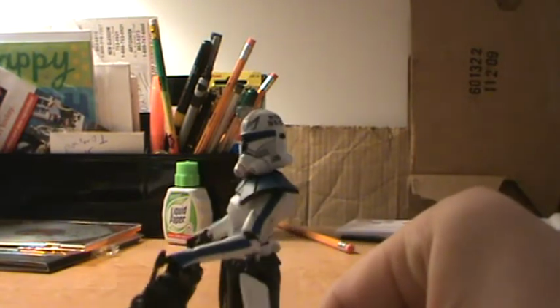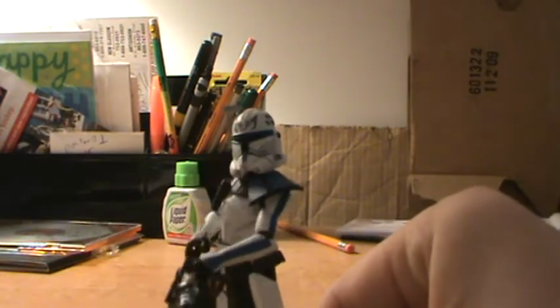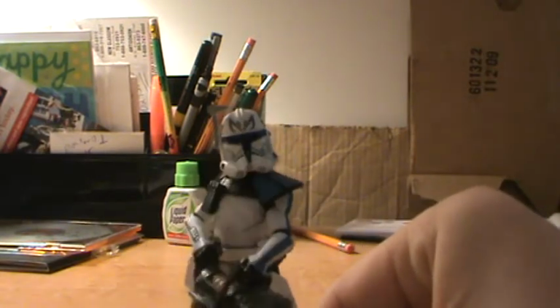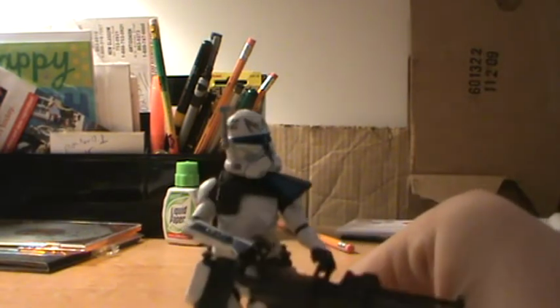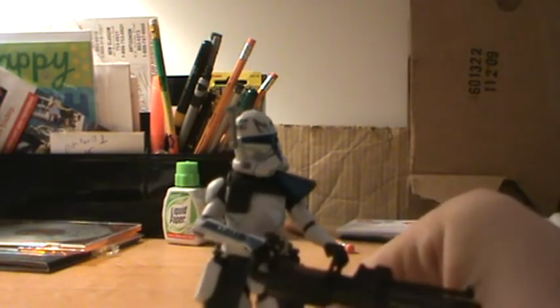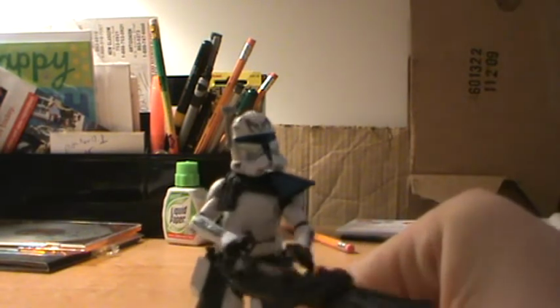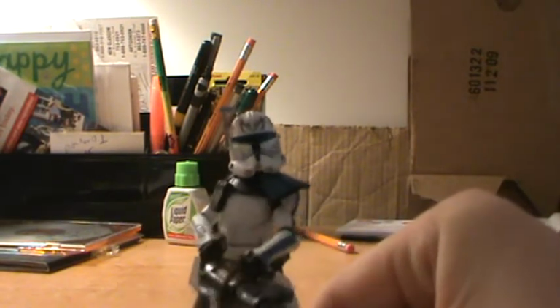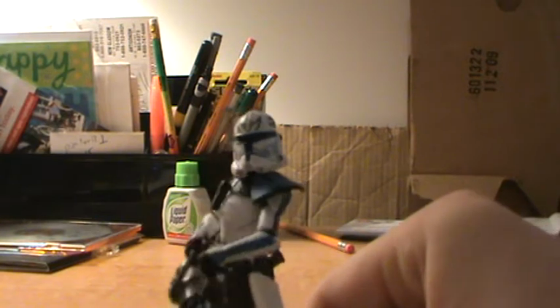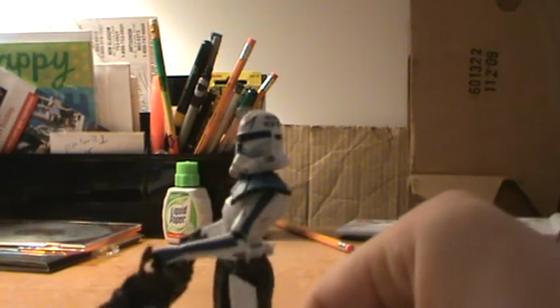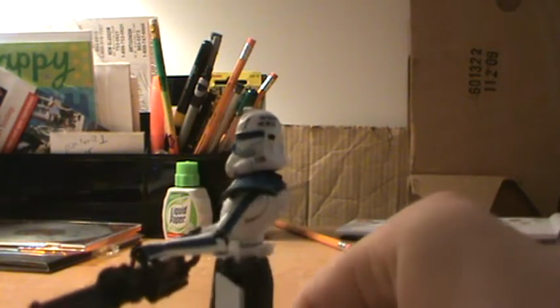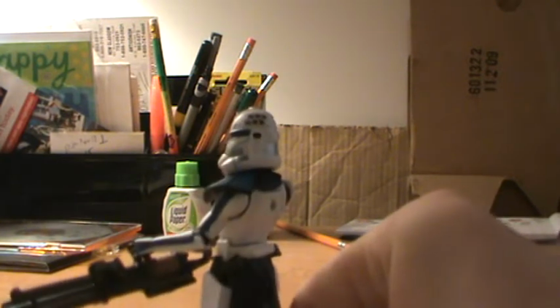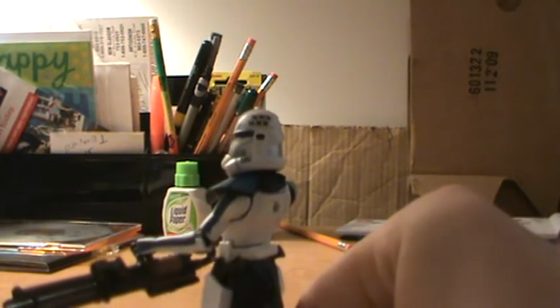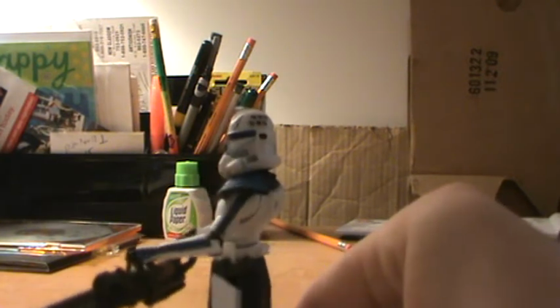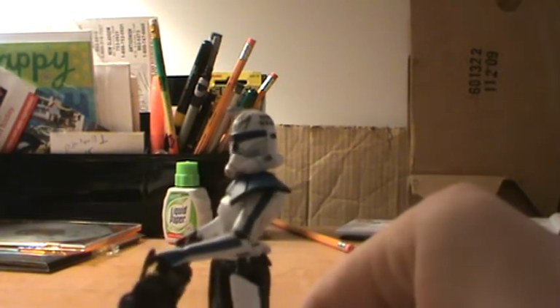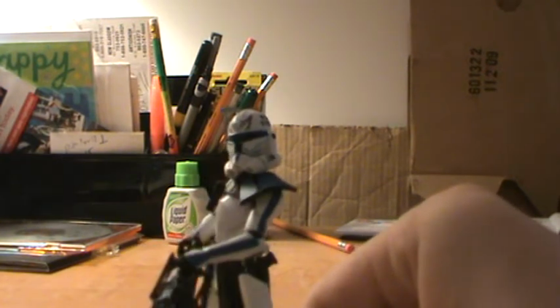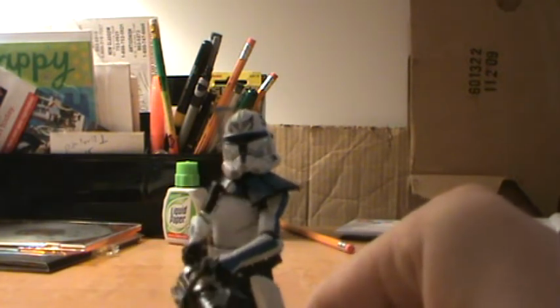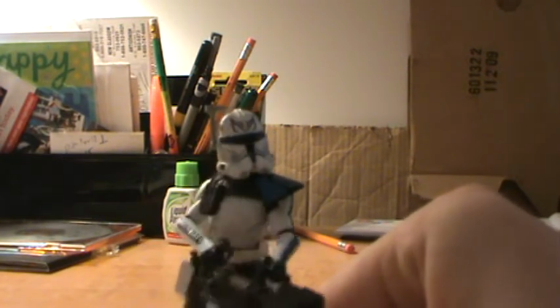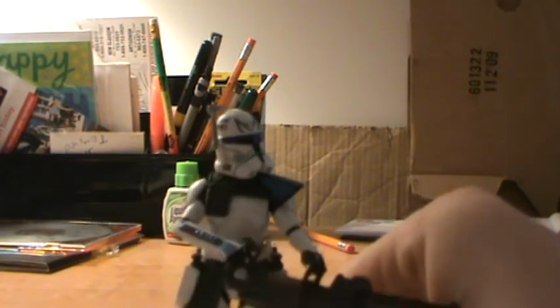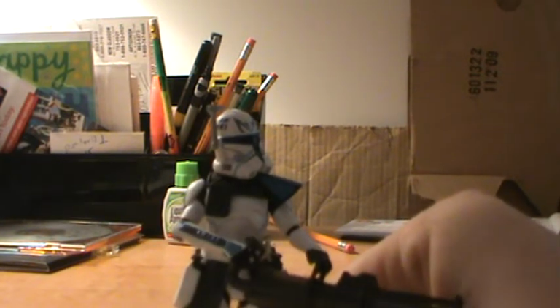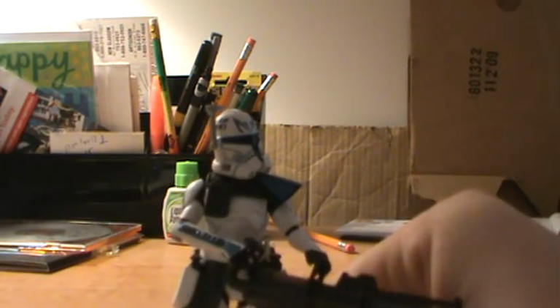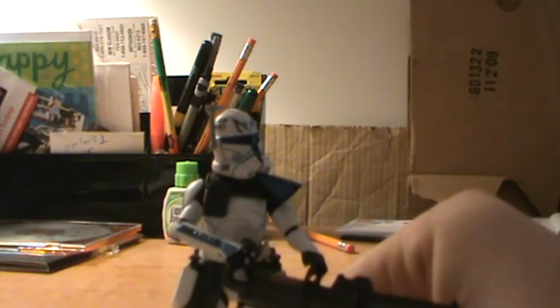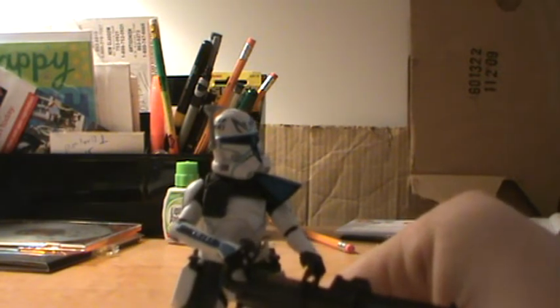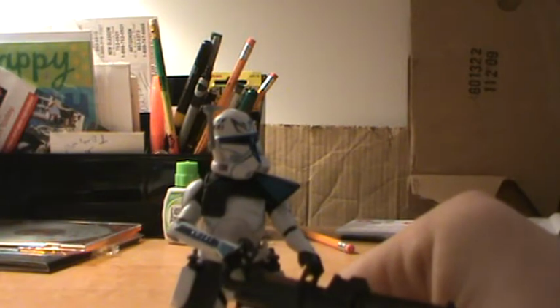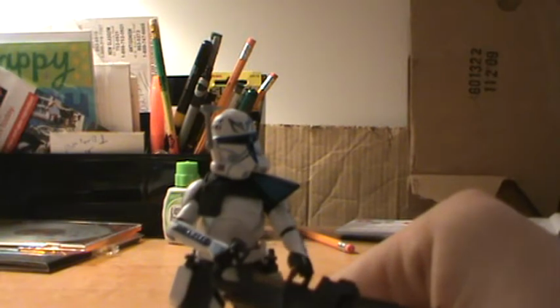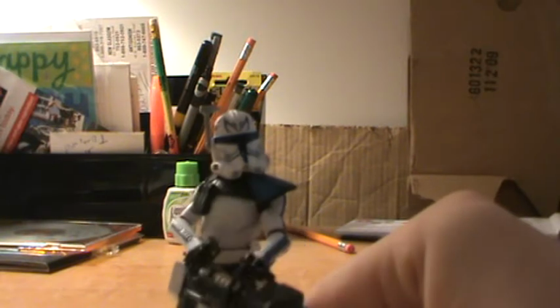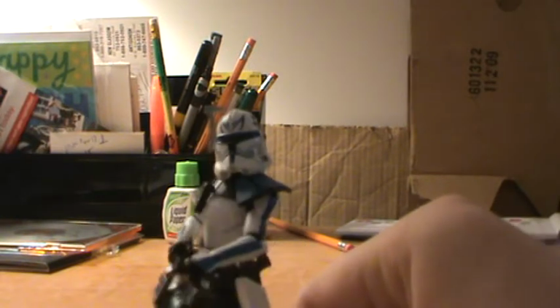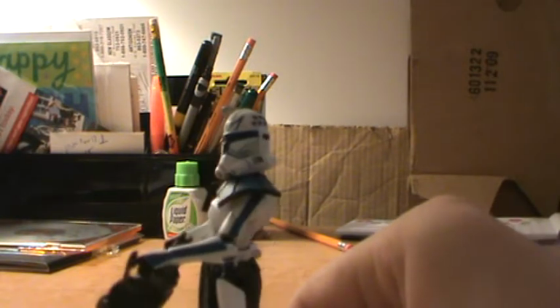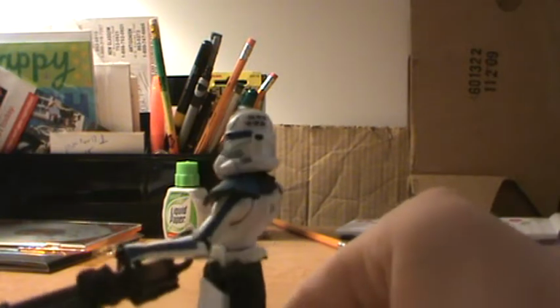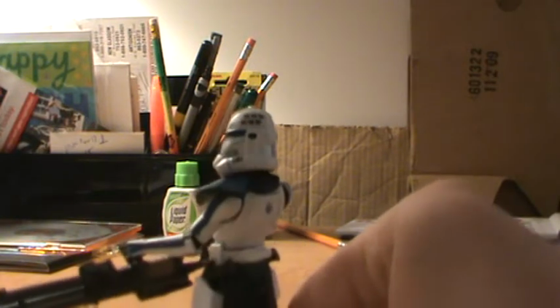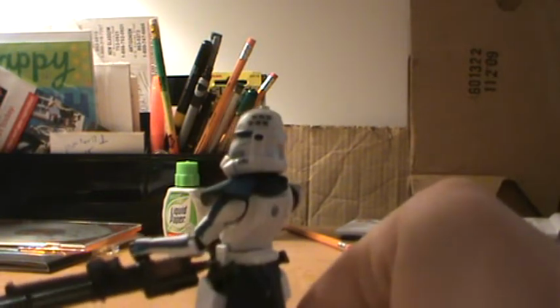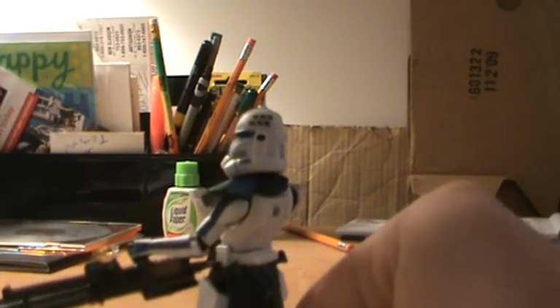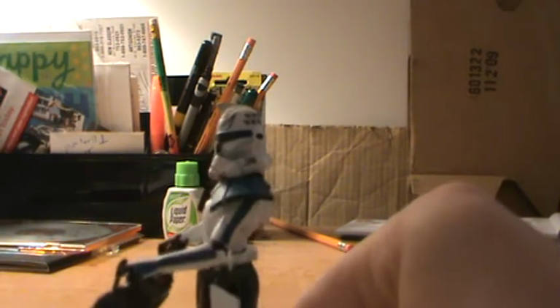Pretty cool figure. Definitely an improvement over the last one. But still, for being their probably last Rex figure, it could have been a lot better.